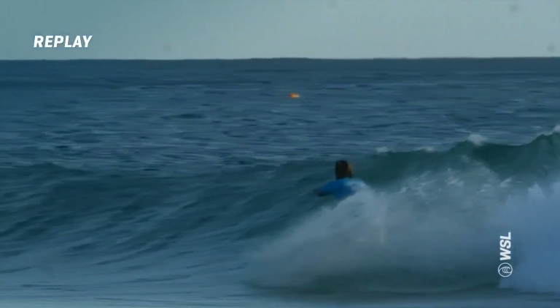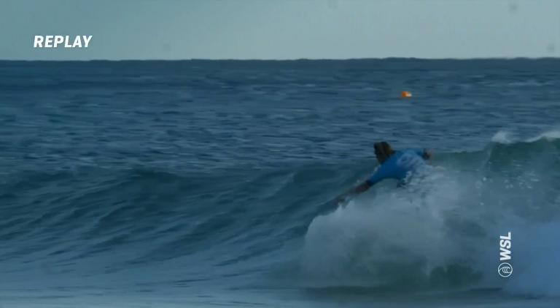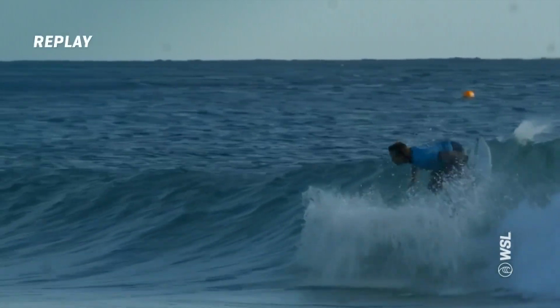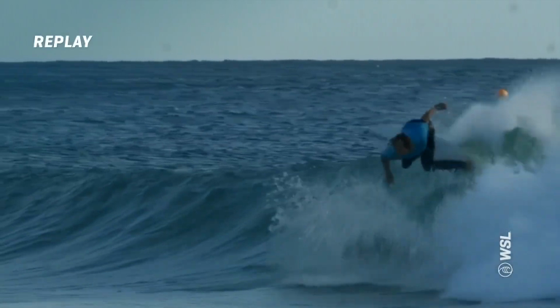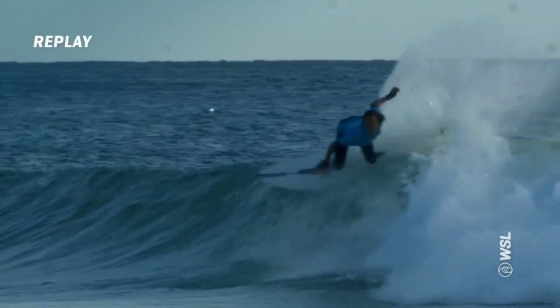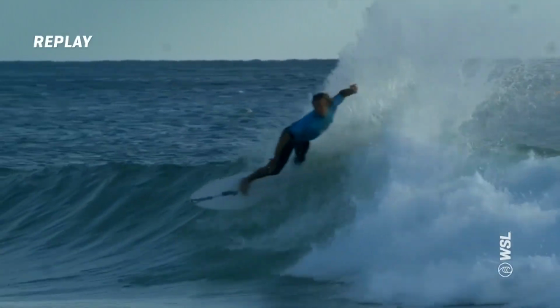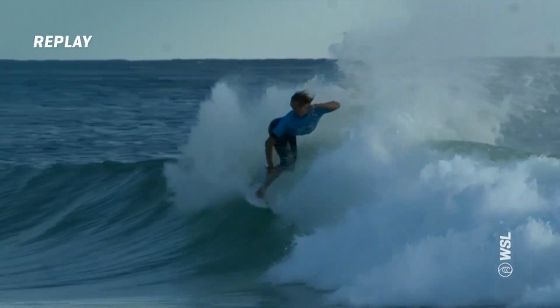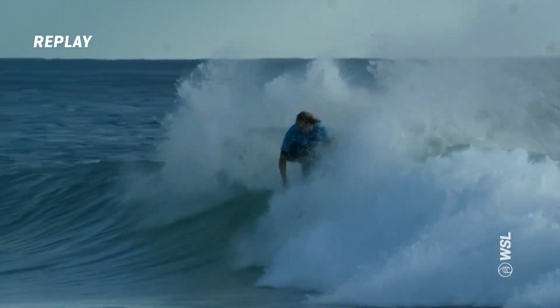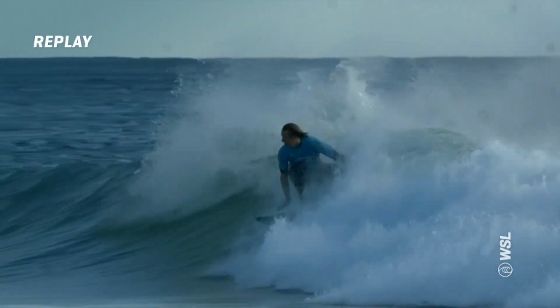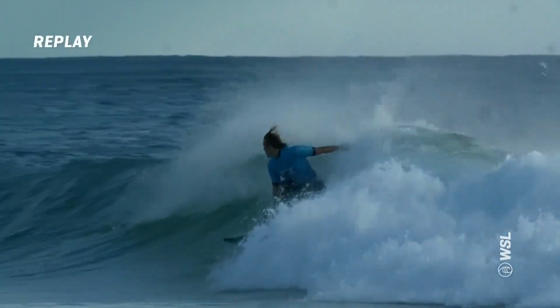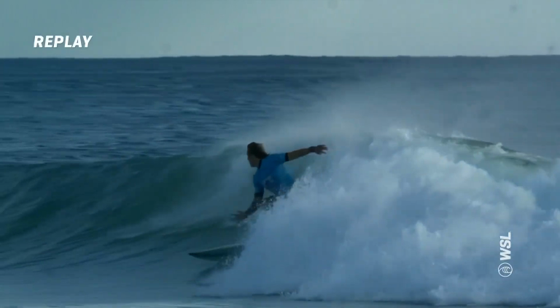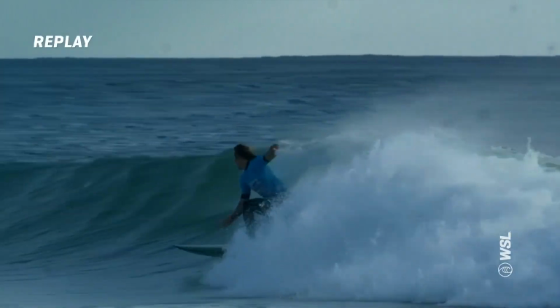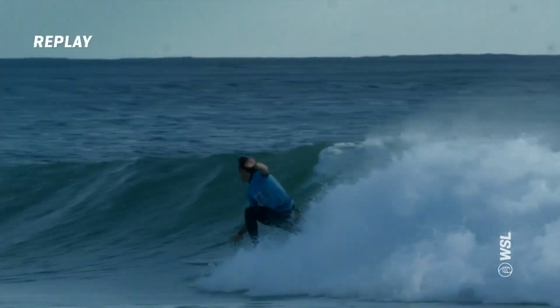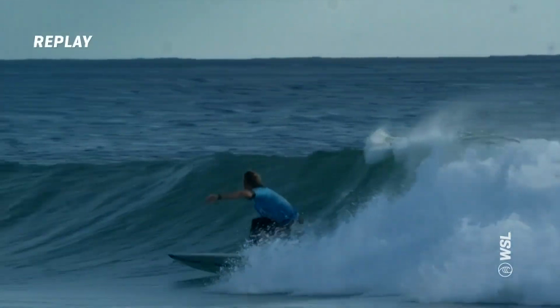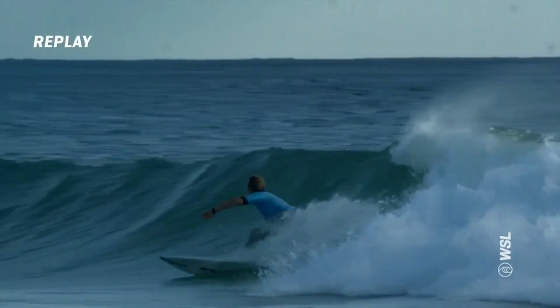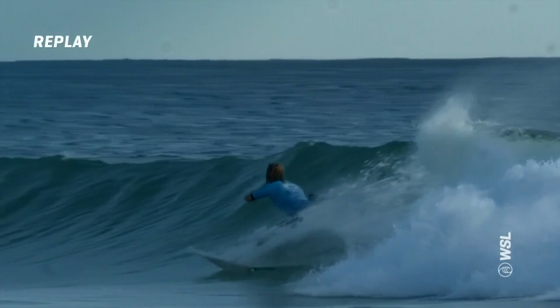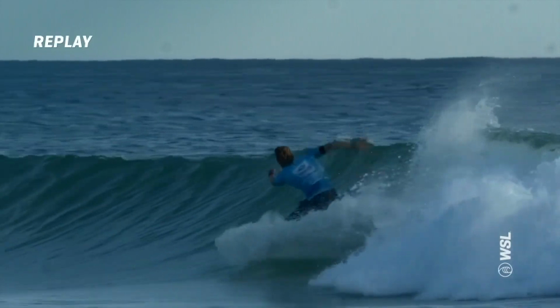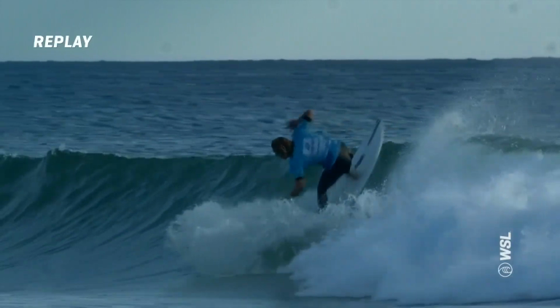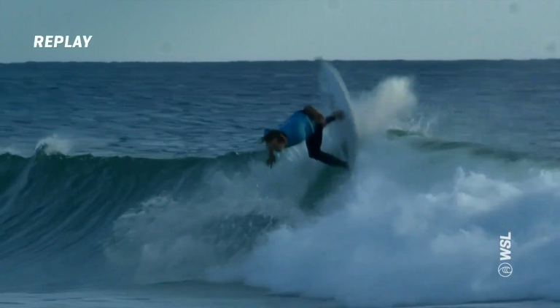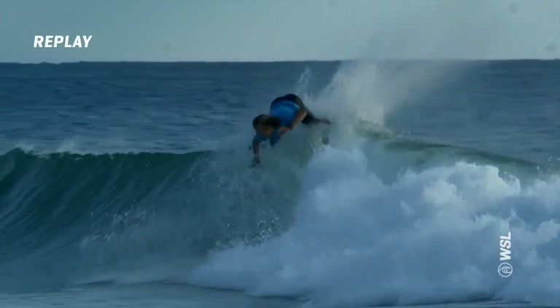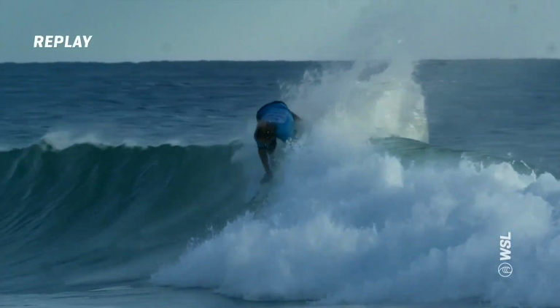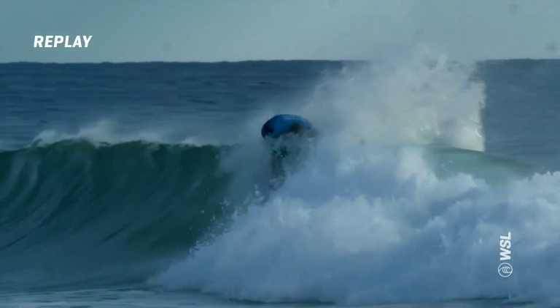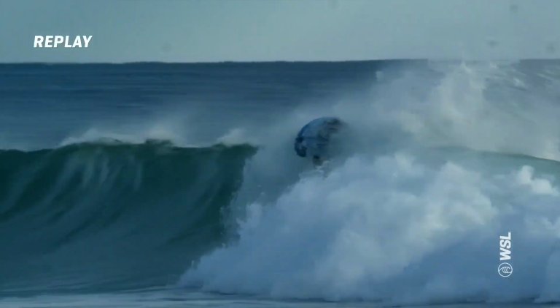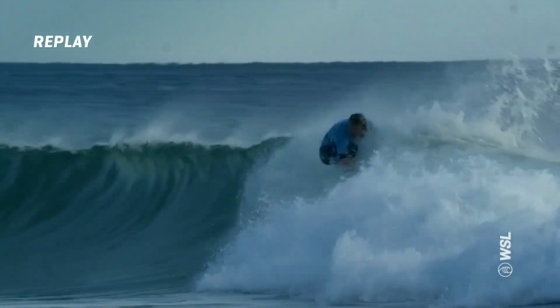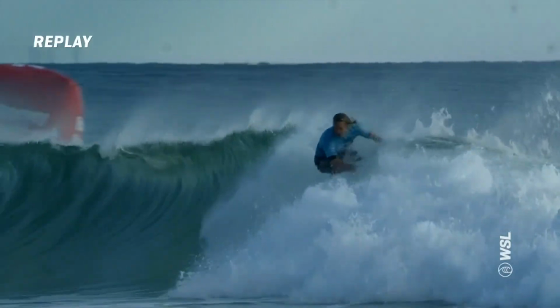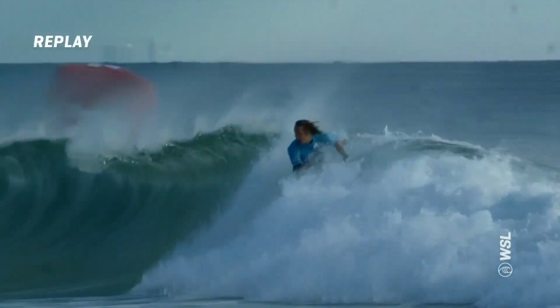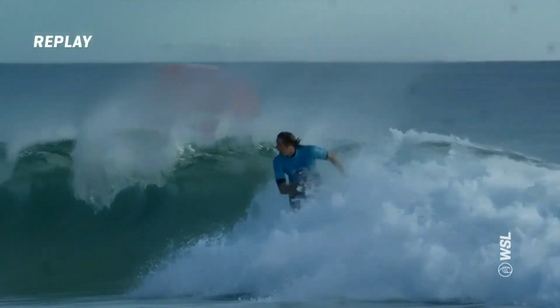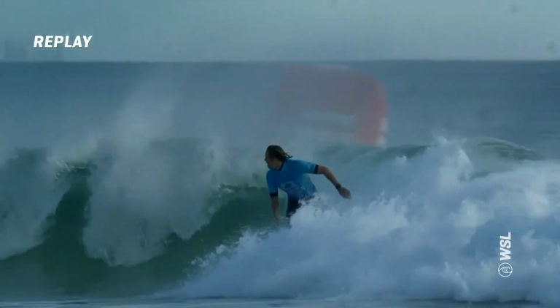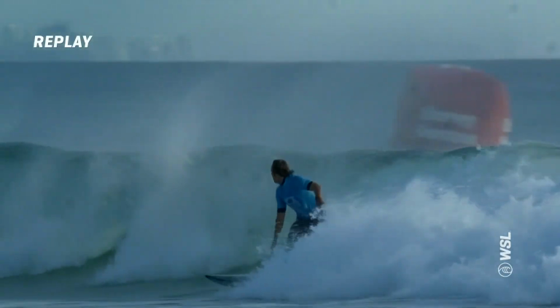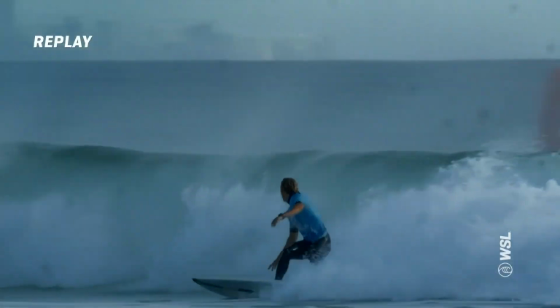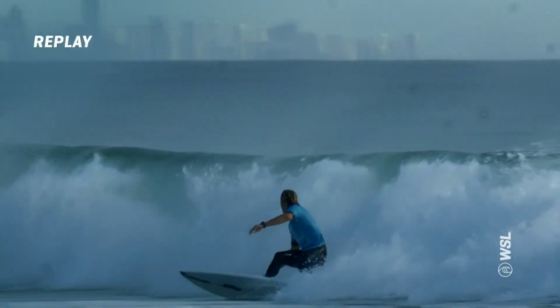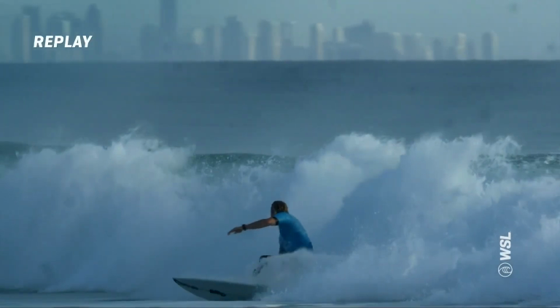Surfing really fast, looking strong, and just a sequence of manoeuvres here with a little bit of variety, which is pretty nice to see on the back end. So I'm liking that first wave.